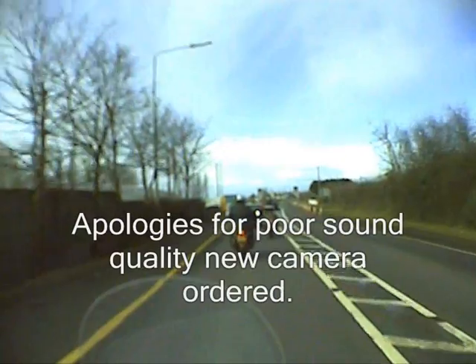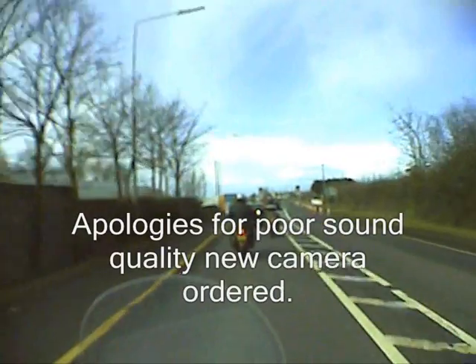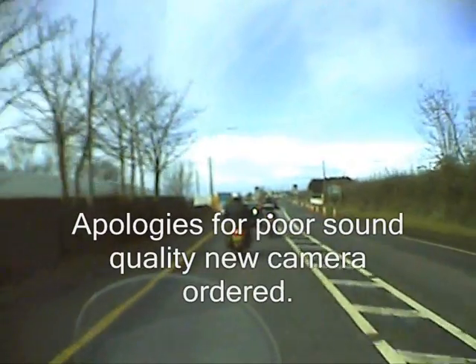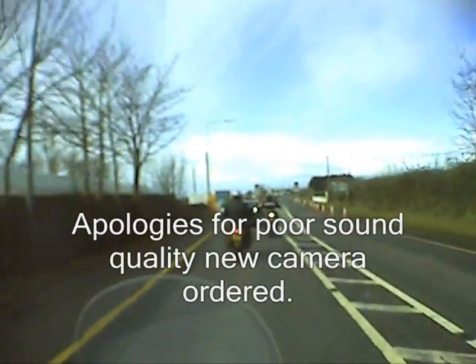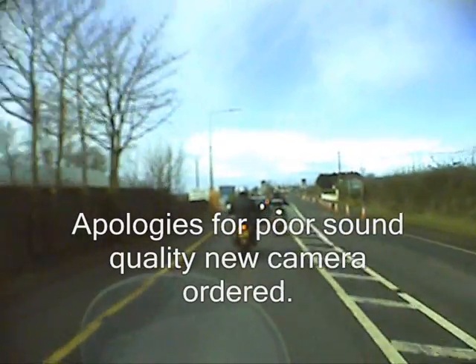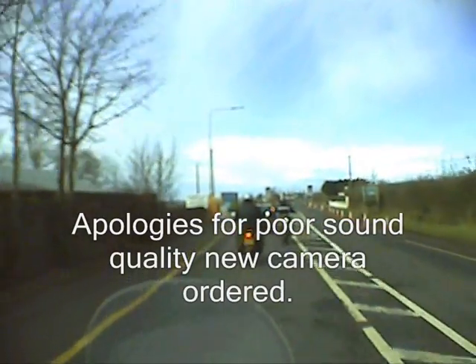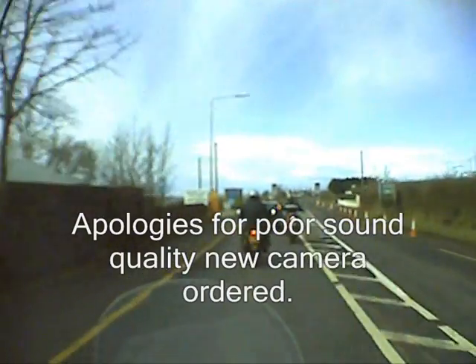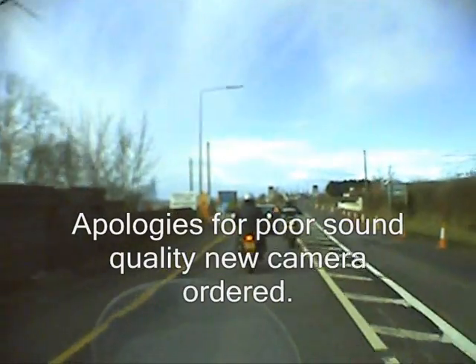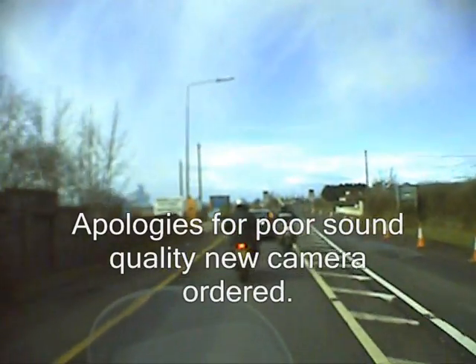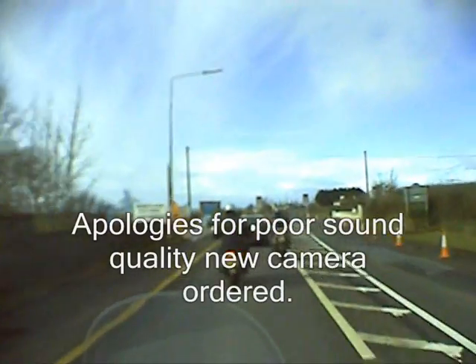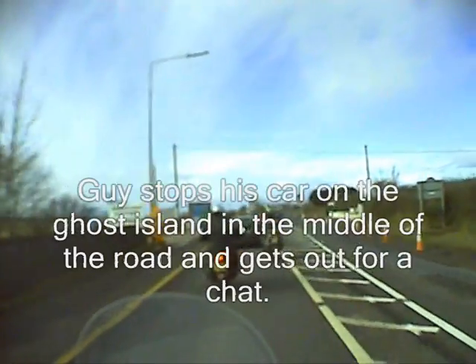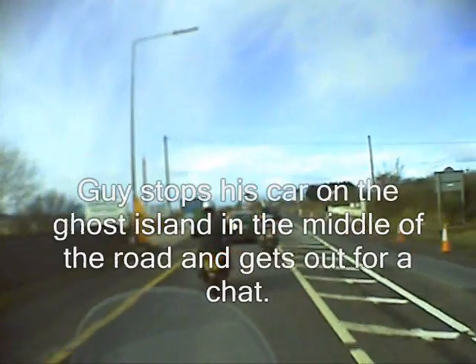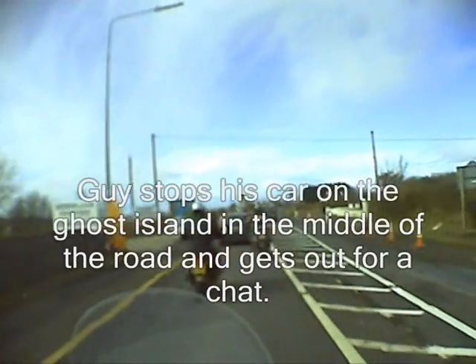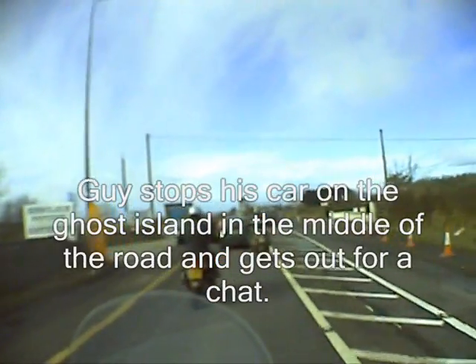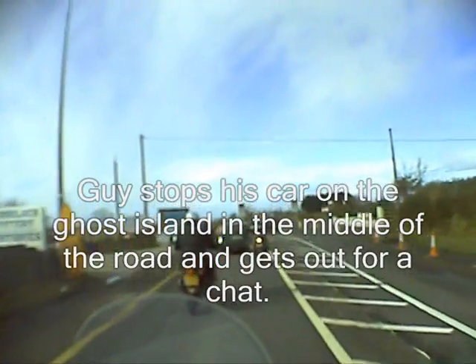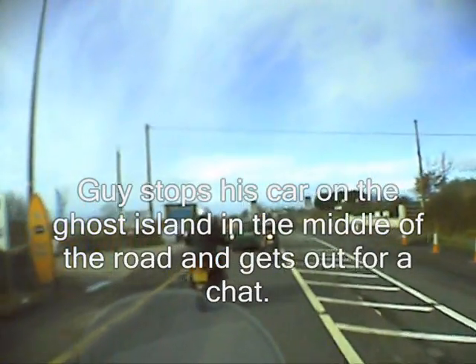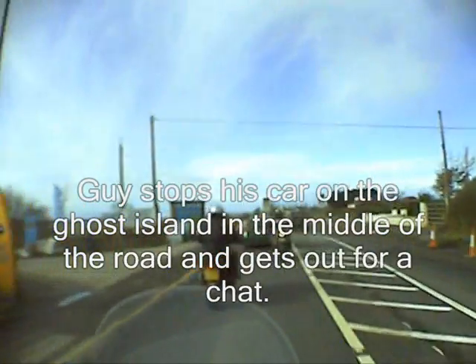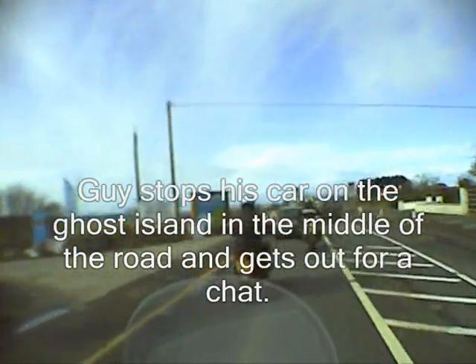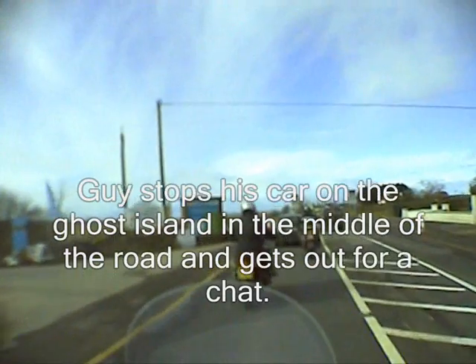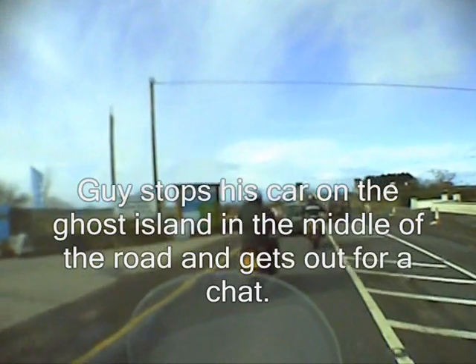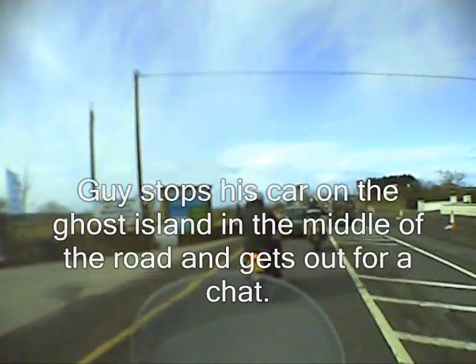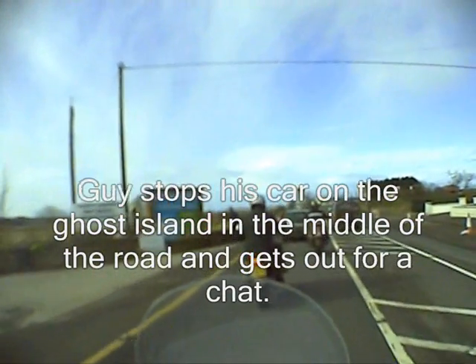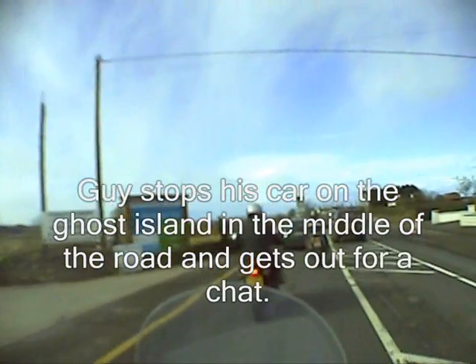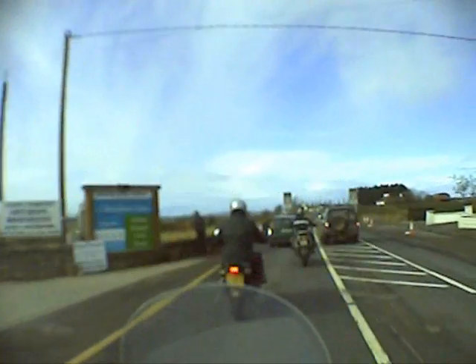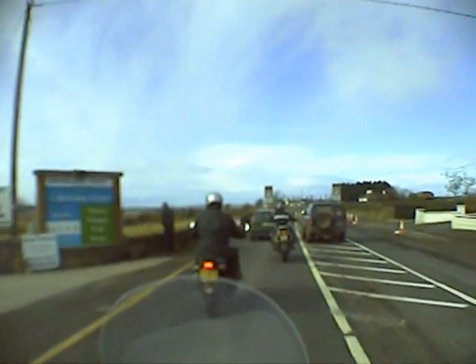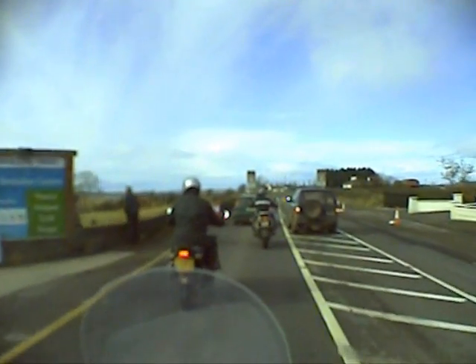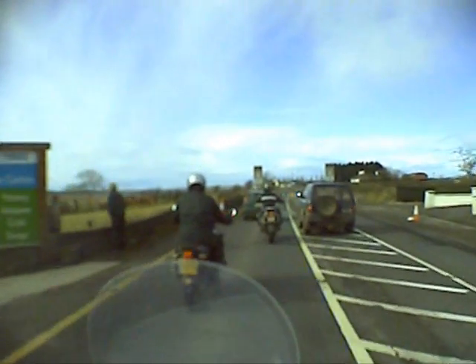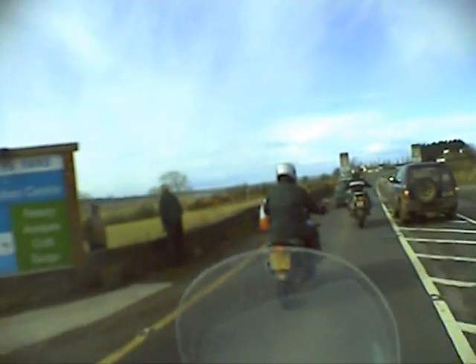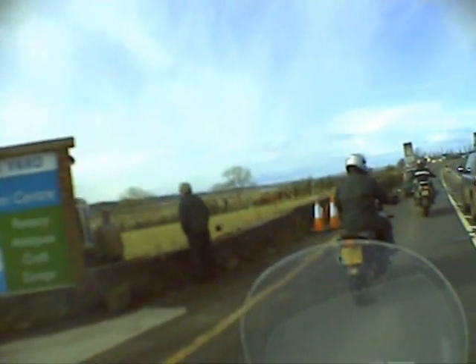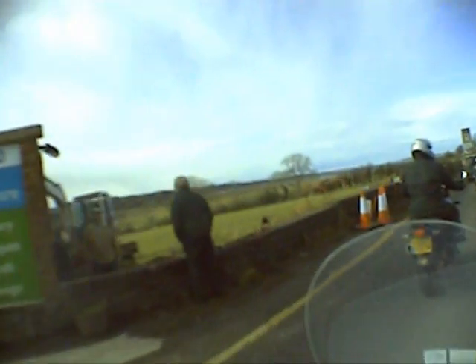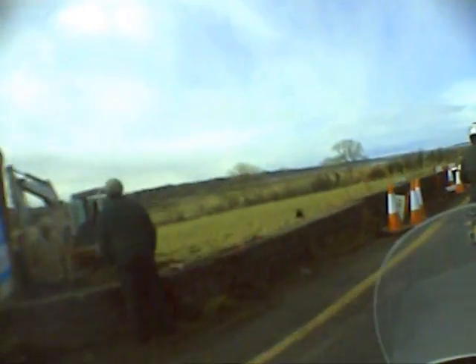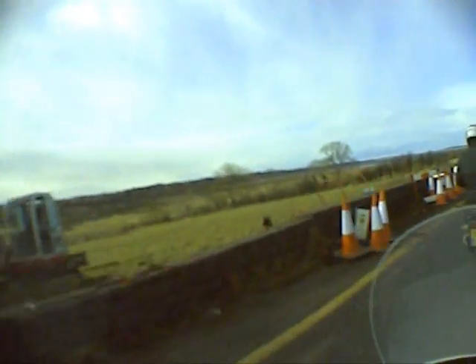This is typically the traffic in Ireland — it stops in the middle of the road, gets there, has a look at something, has a chat.